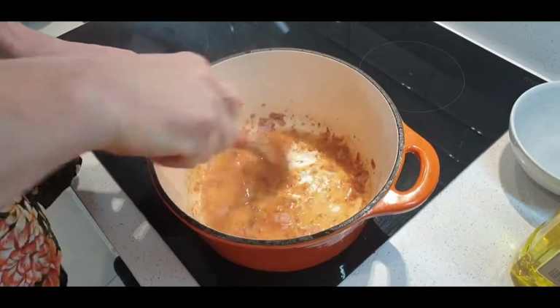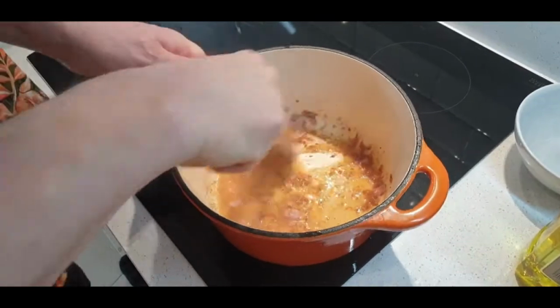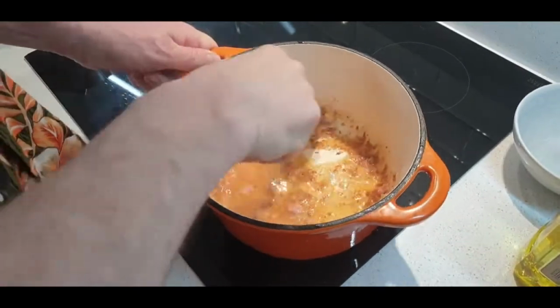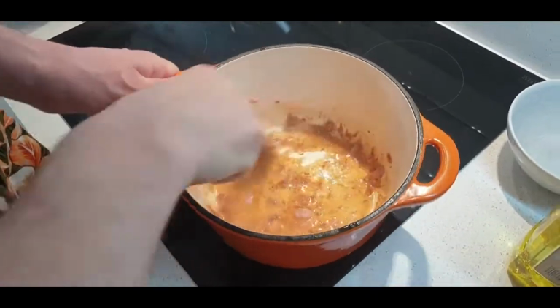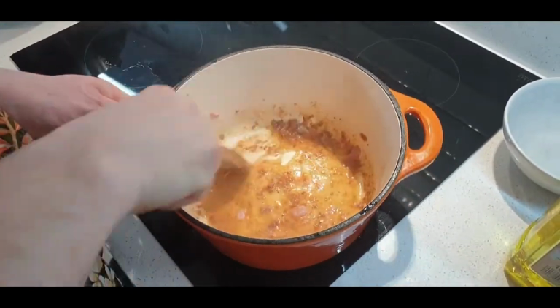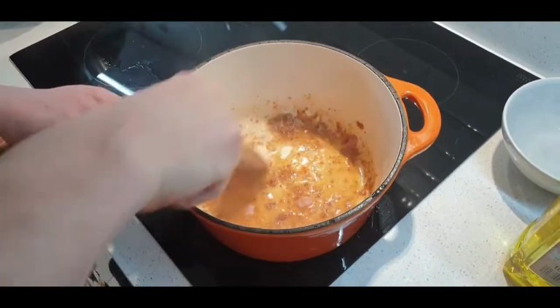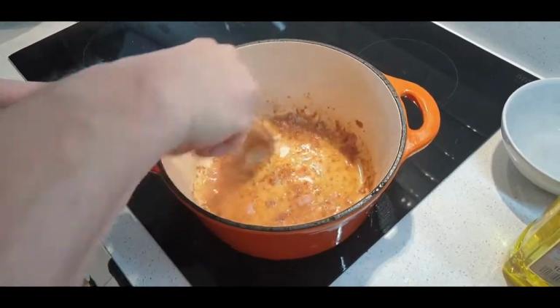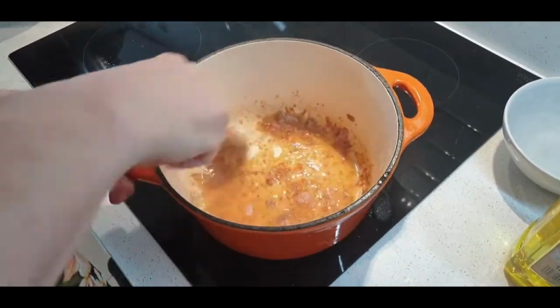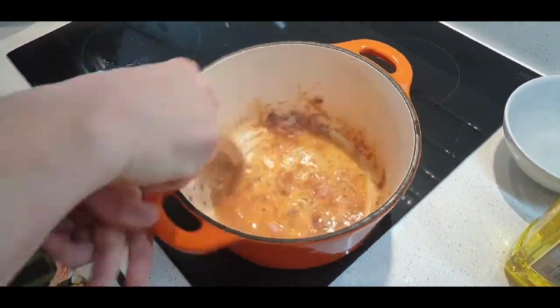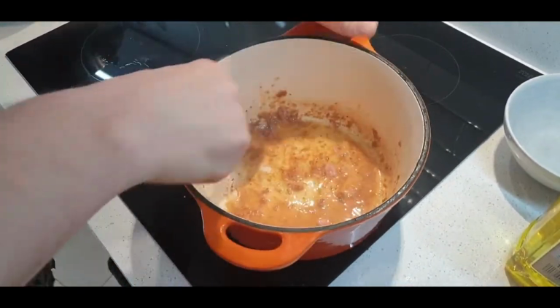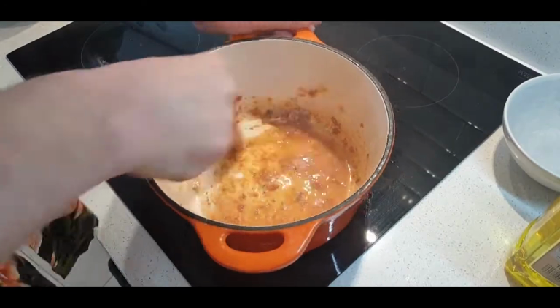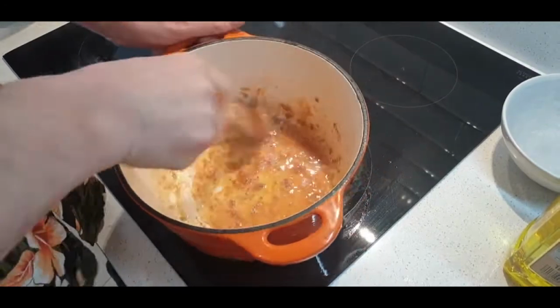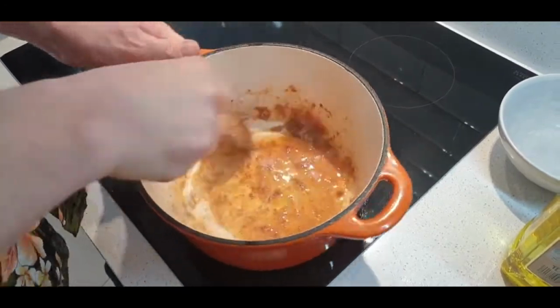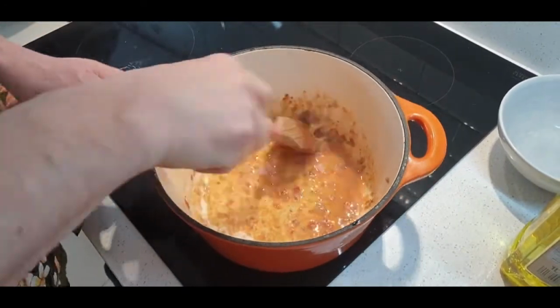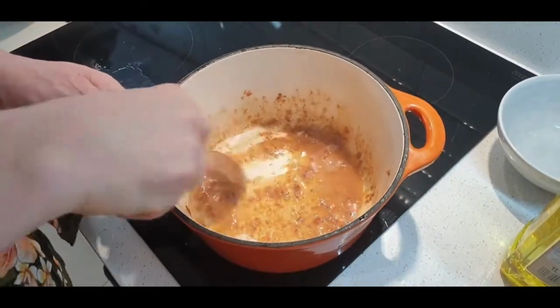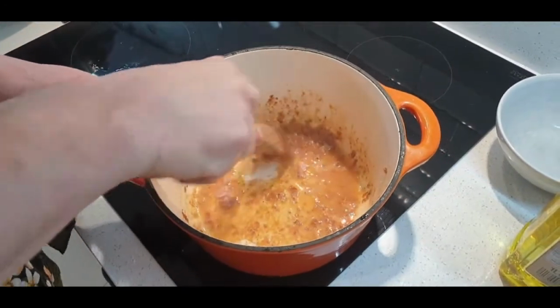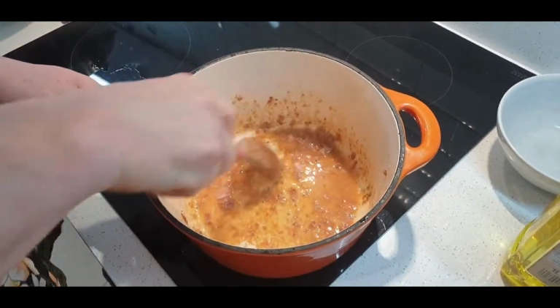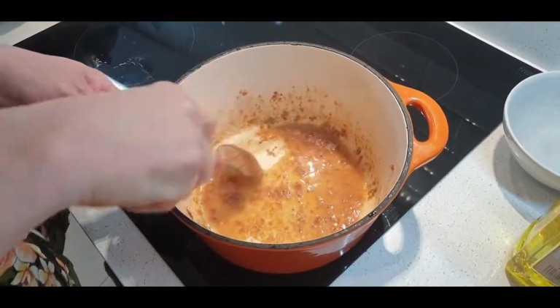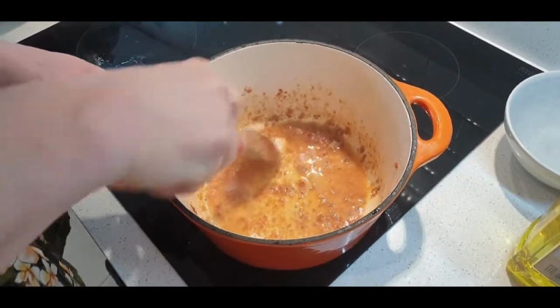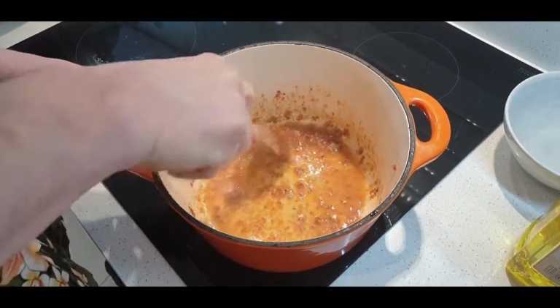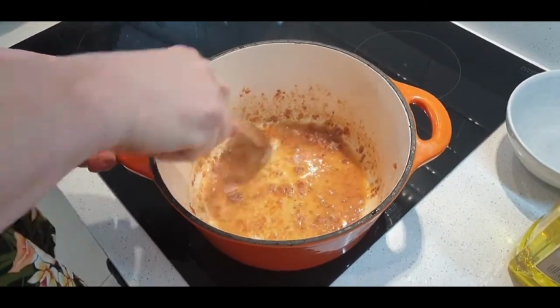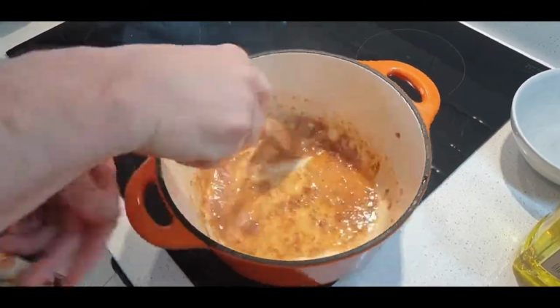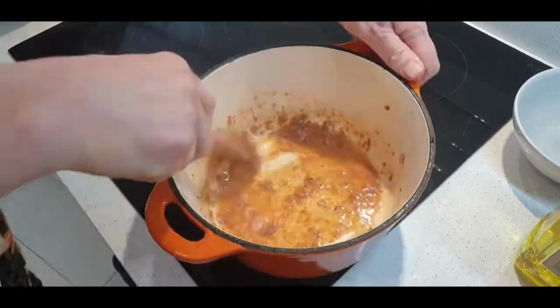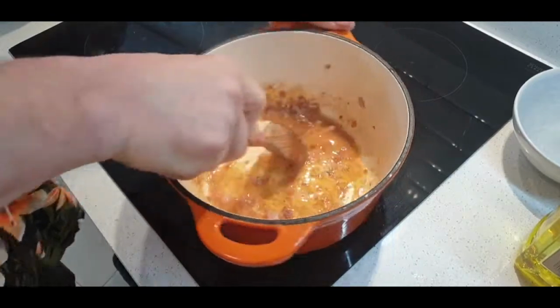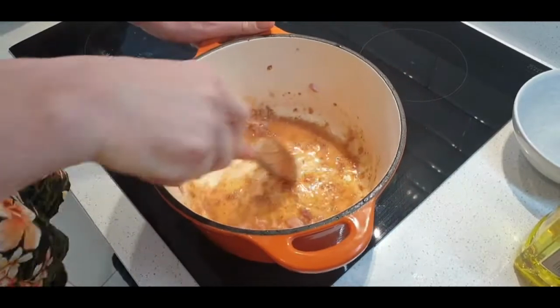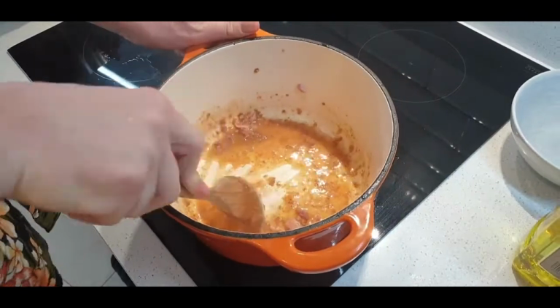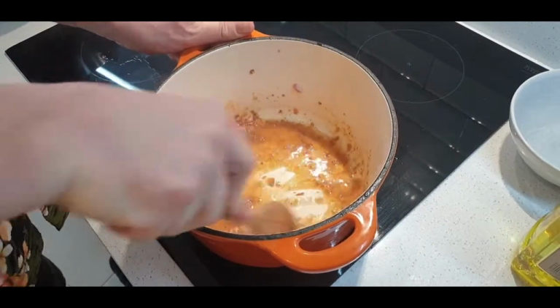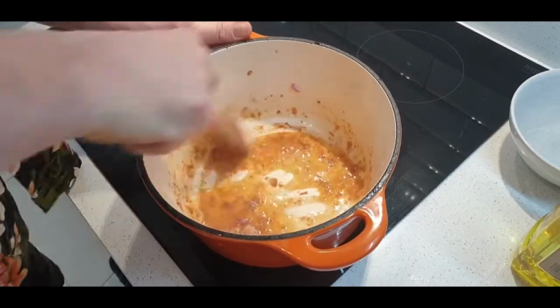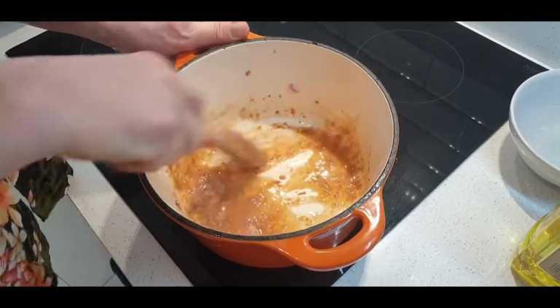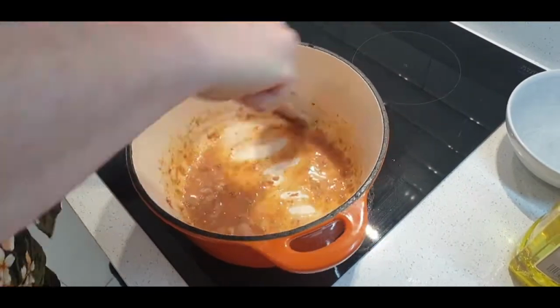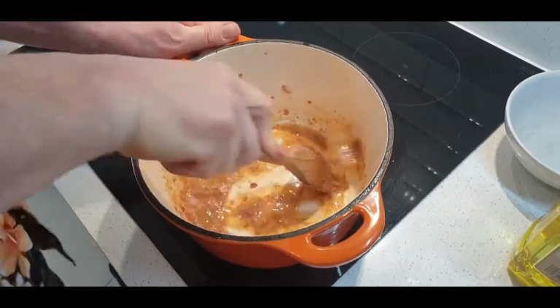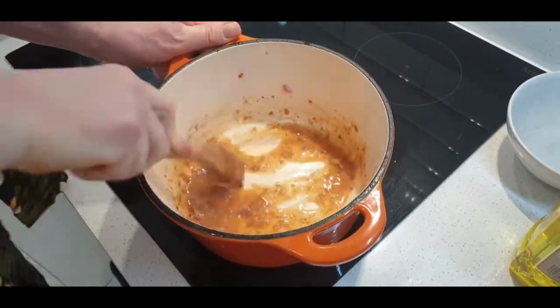That's all flavour. It's probably extra sticky because I put a bit of flour on top of the chicken.